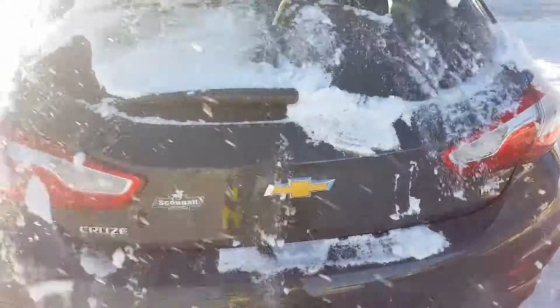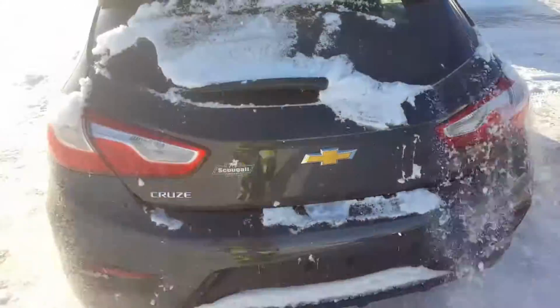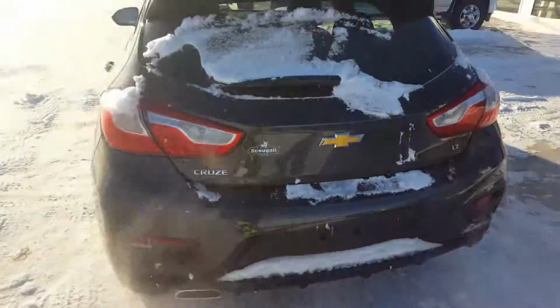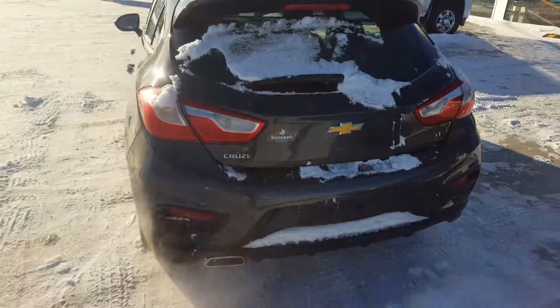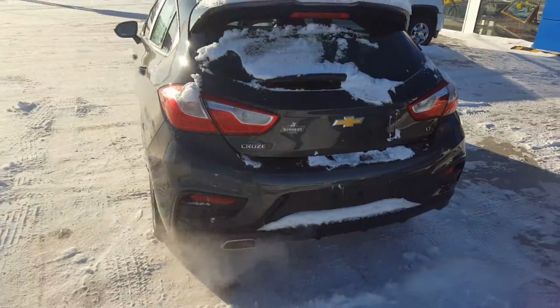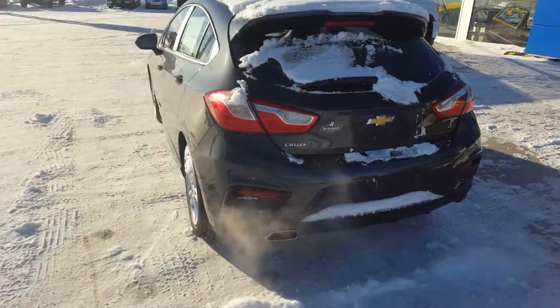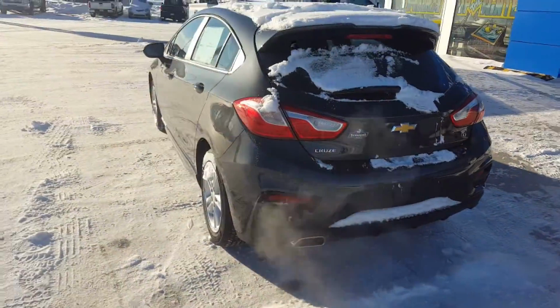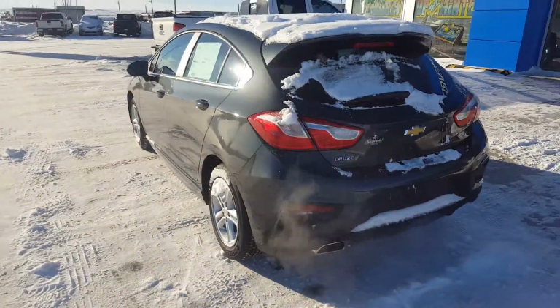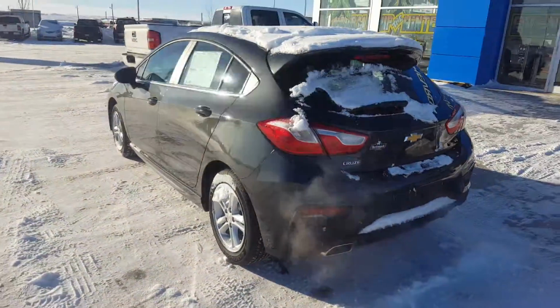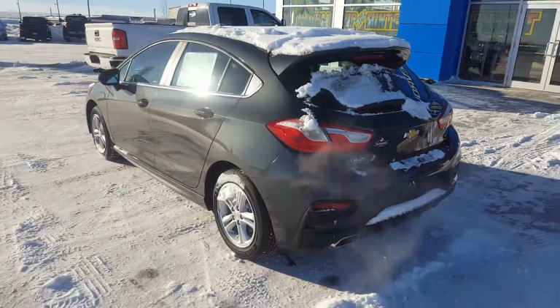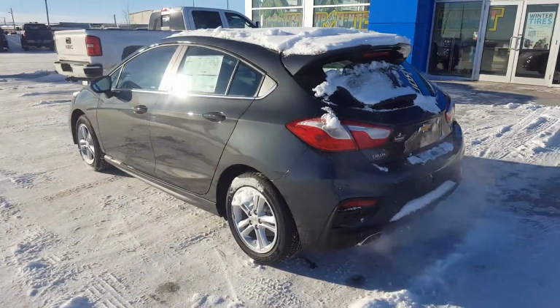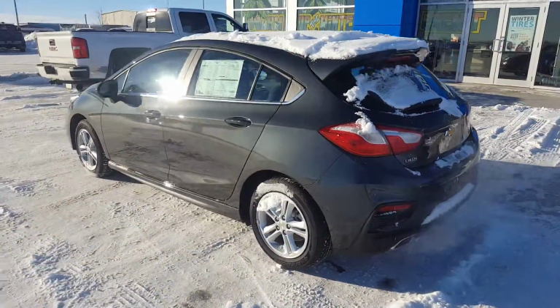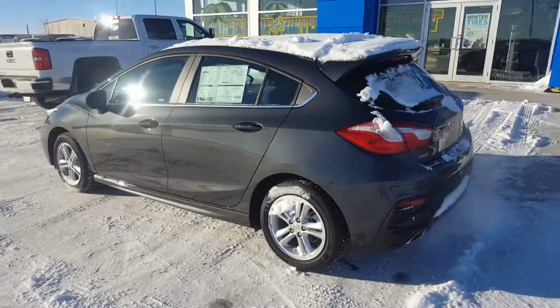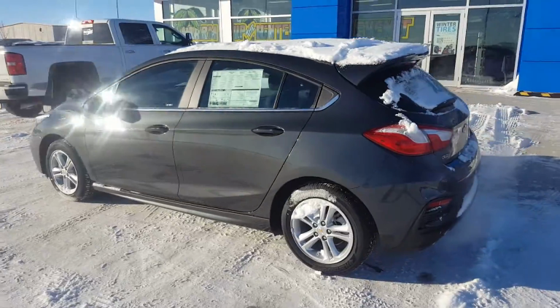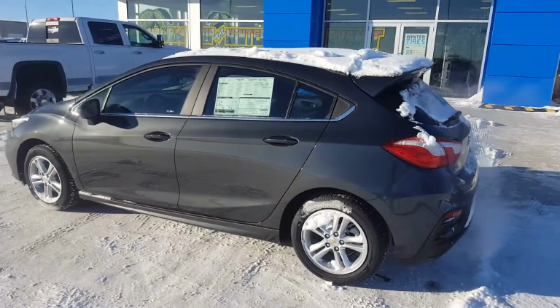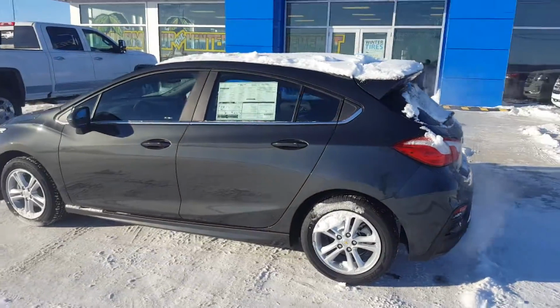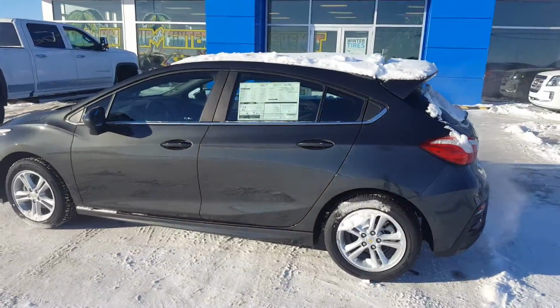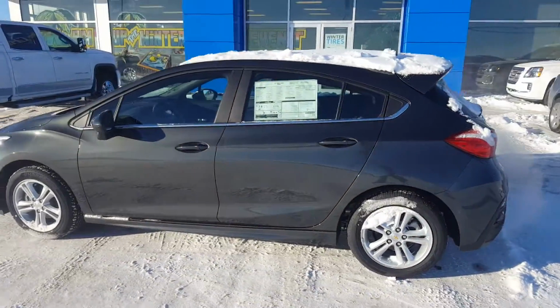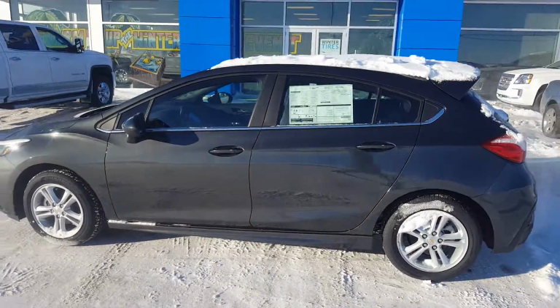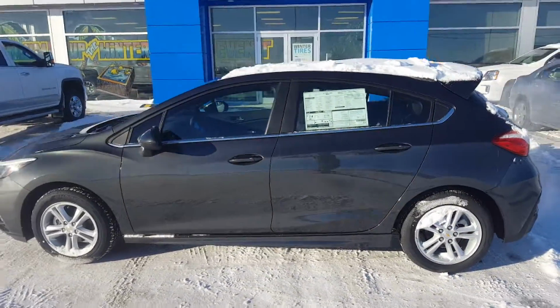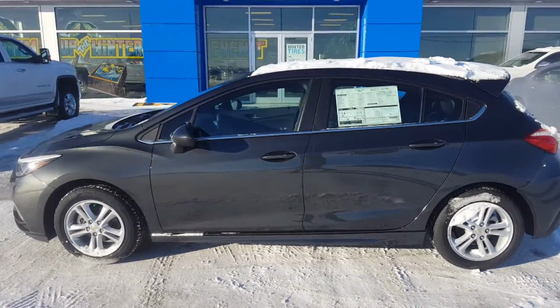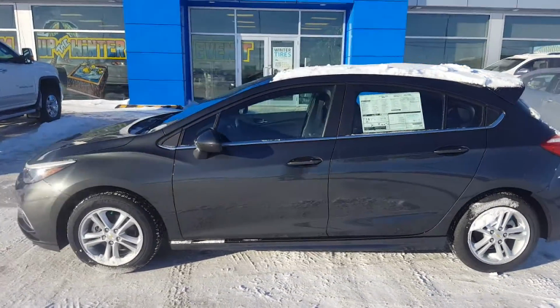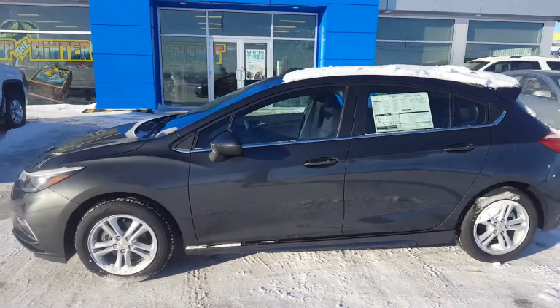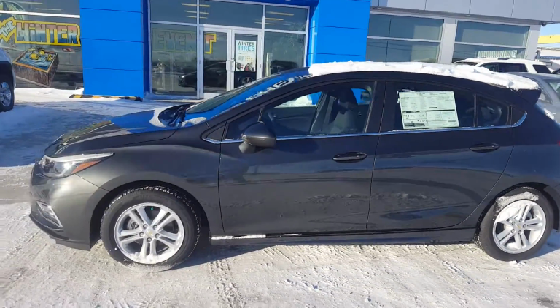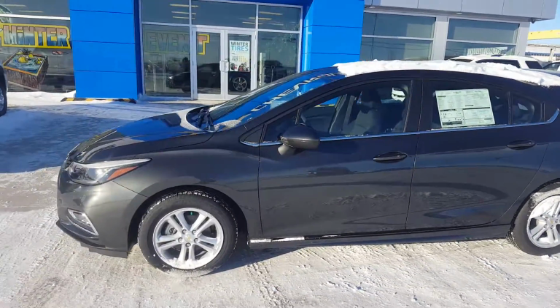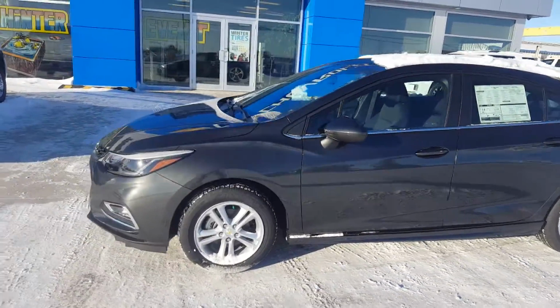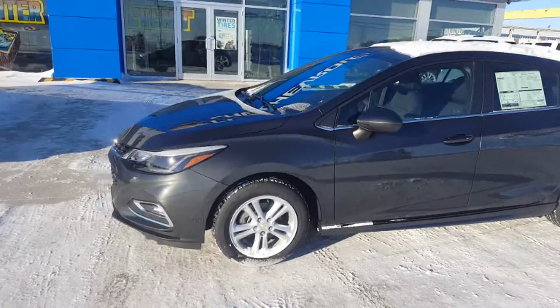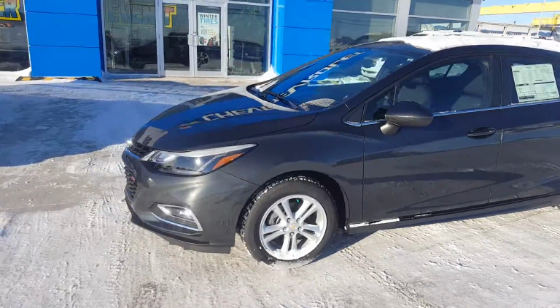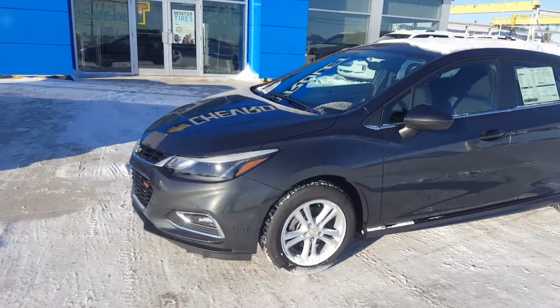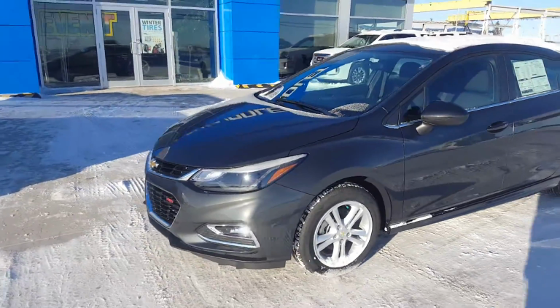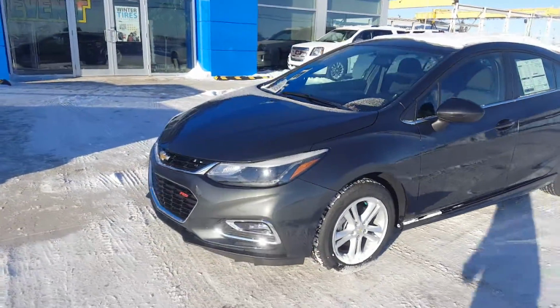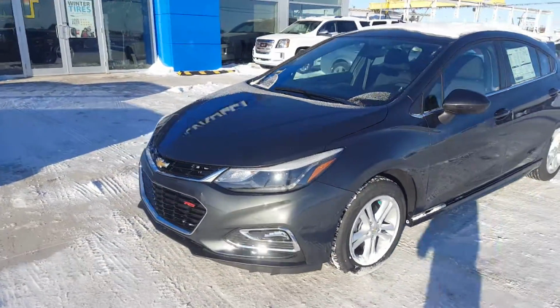This great-looking Cruze hatch is listed on our website for only $24,000. Give us a call today at 403-553-3311 or visit us on the web at www.schuylkillmotors.com.